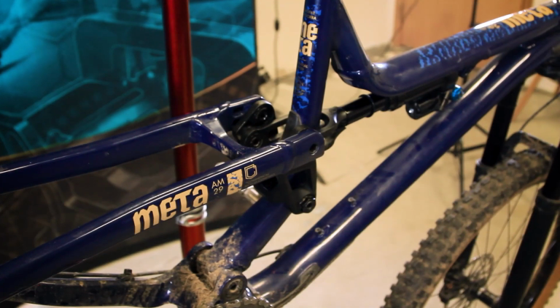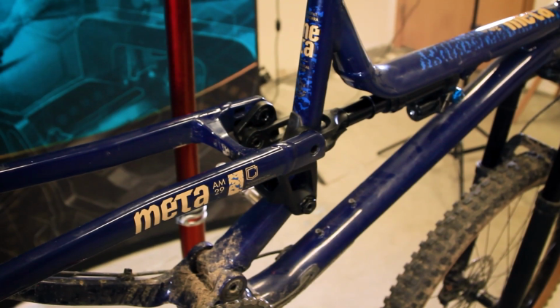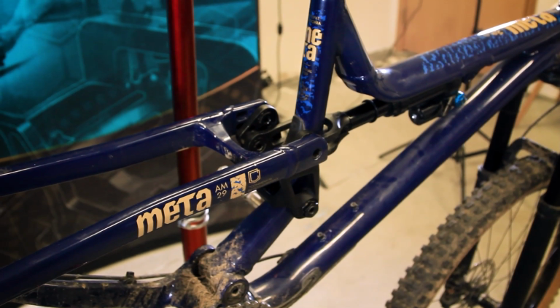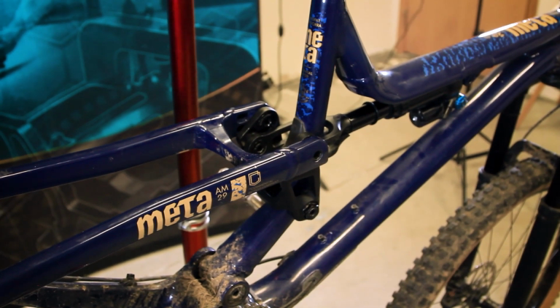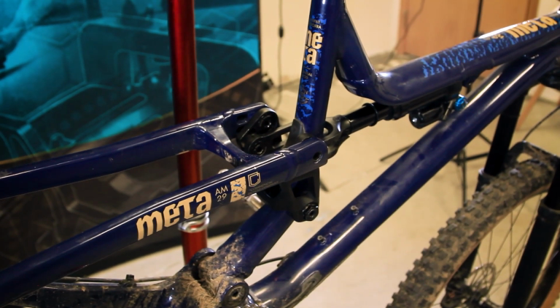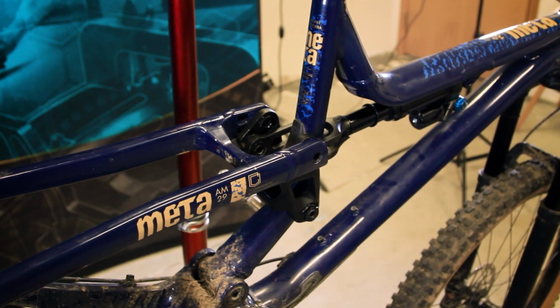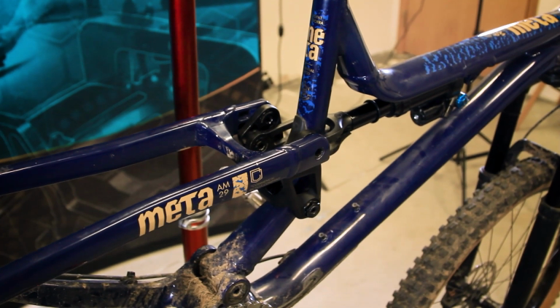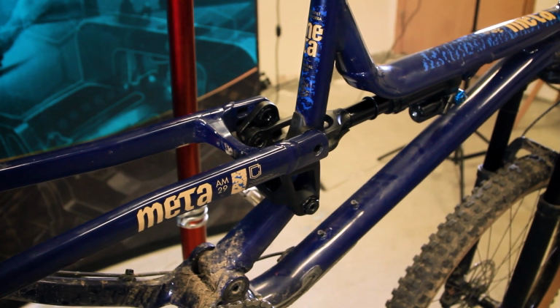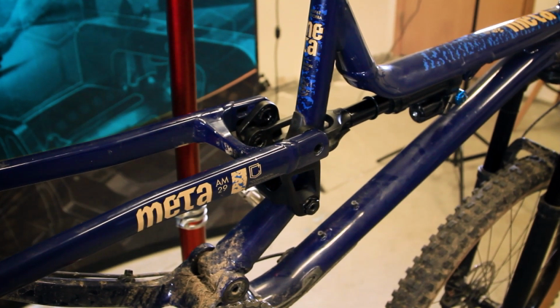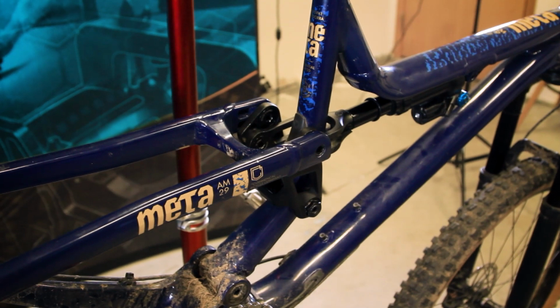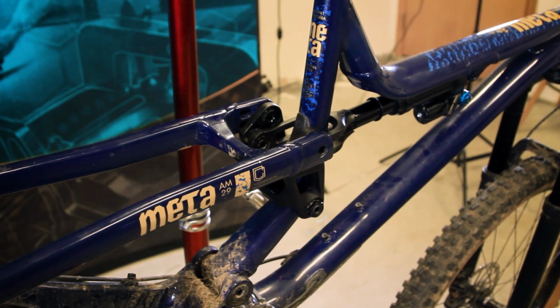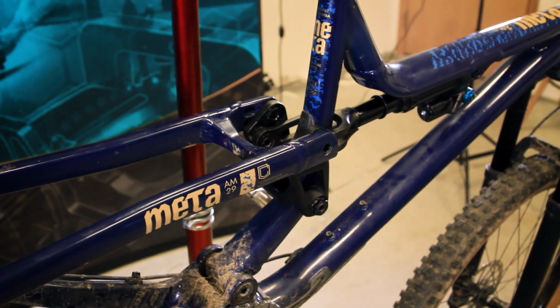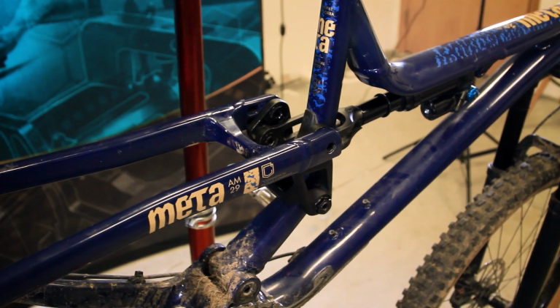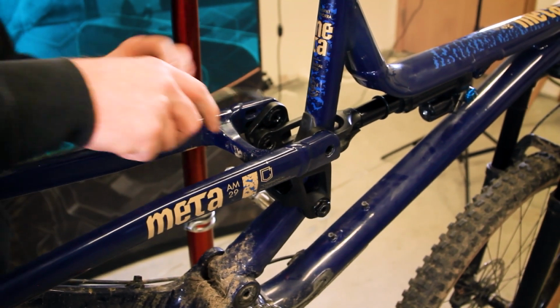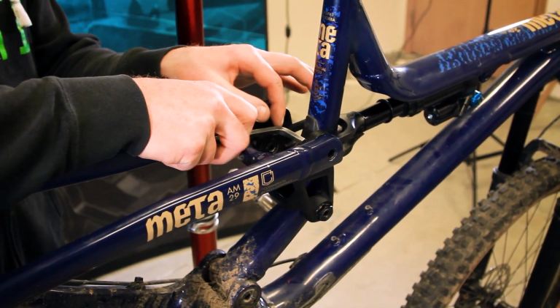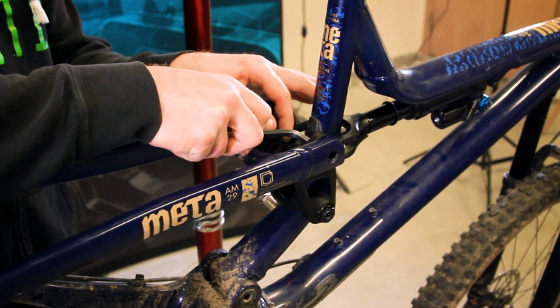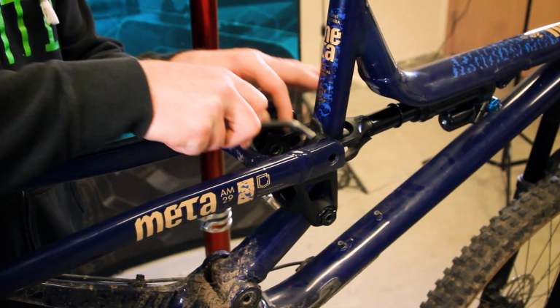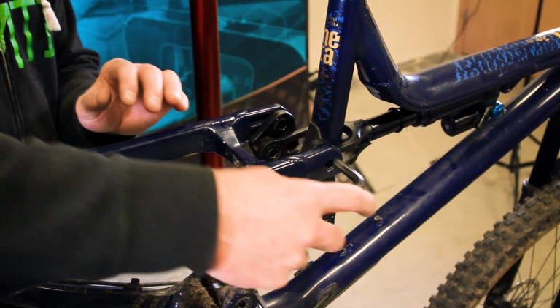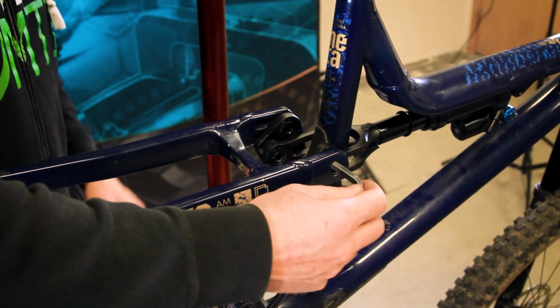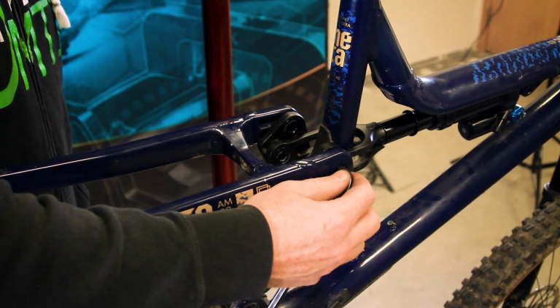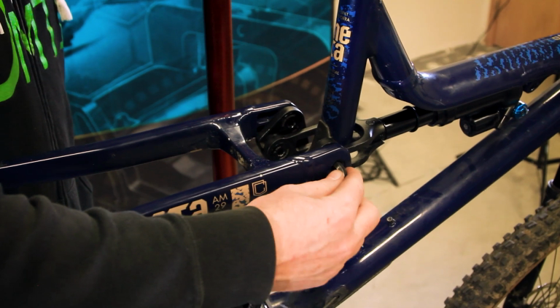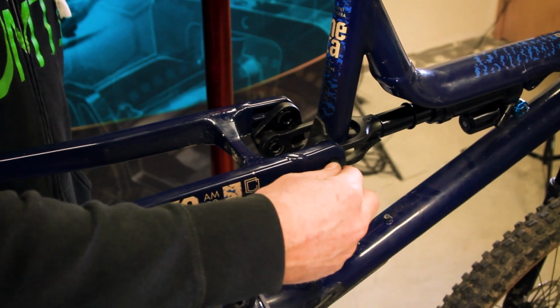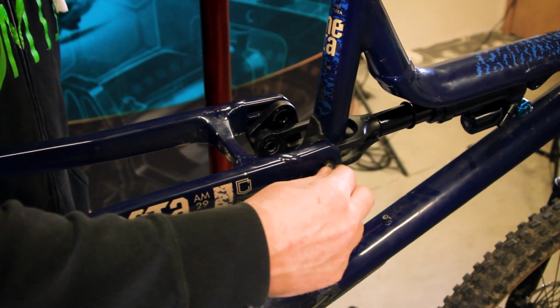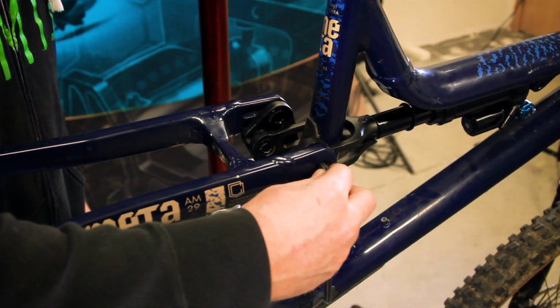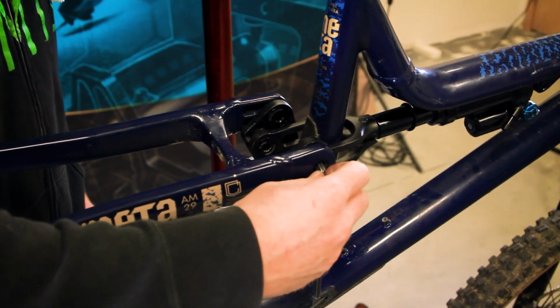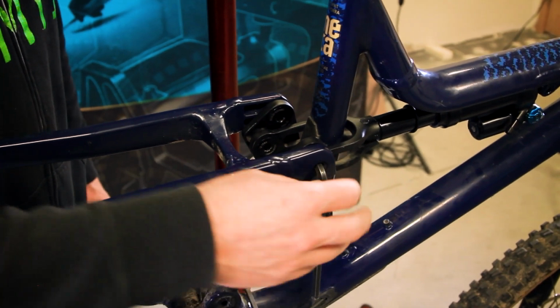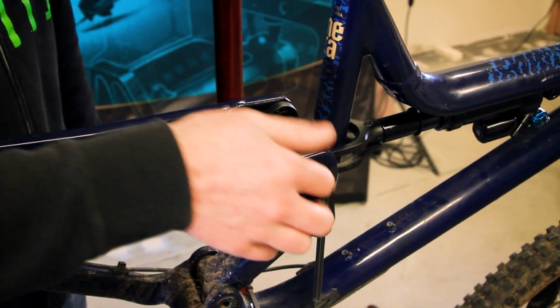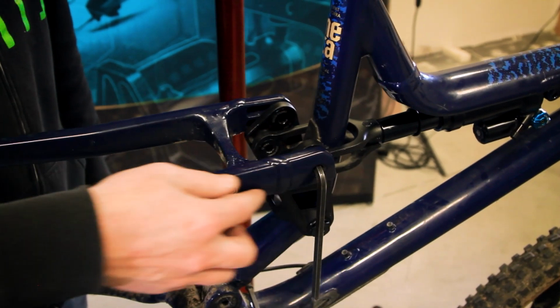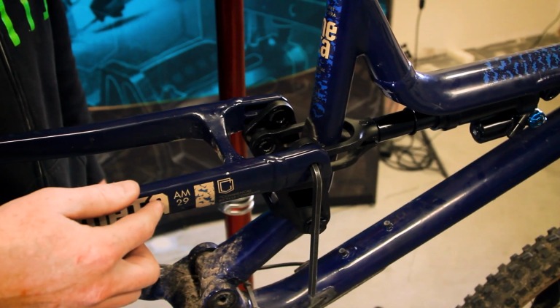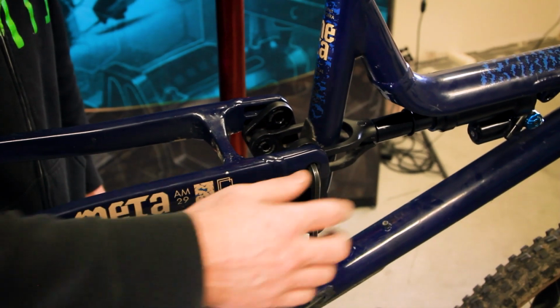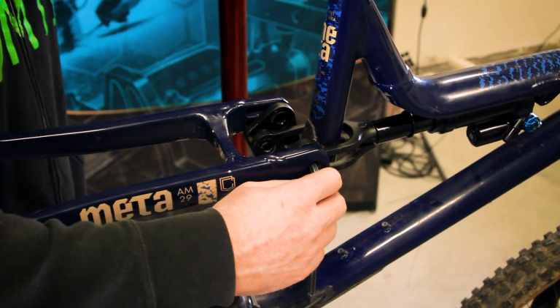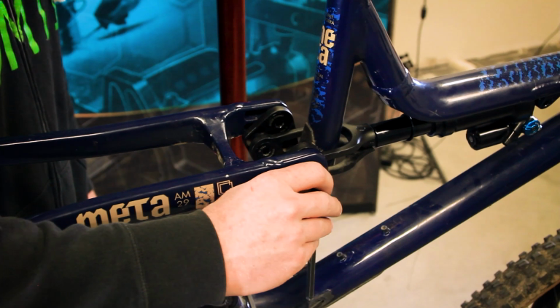Once the back wheel's out of the way, we want to go through and start loosening all of the suspension pivot bolts. You can do it from the inside or you can get to these from the outside of the bike. If you do this, be careful when your wrench turns that you don't scratch your frame.